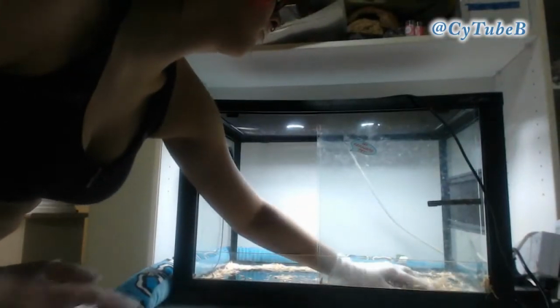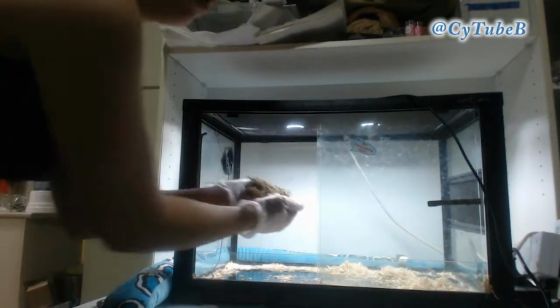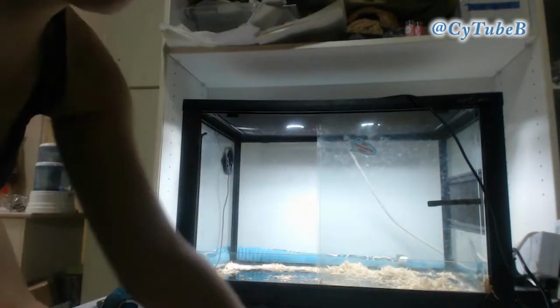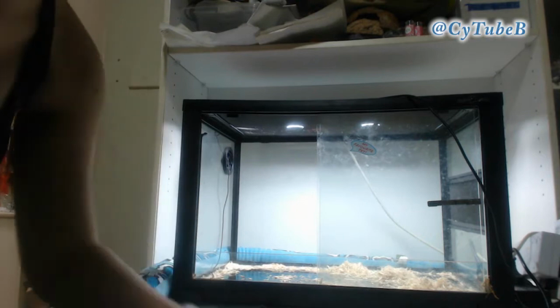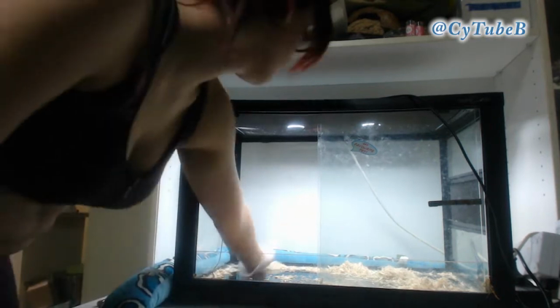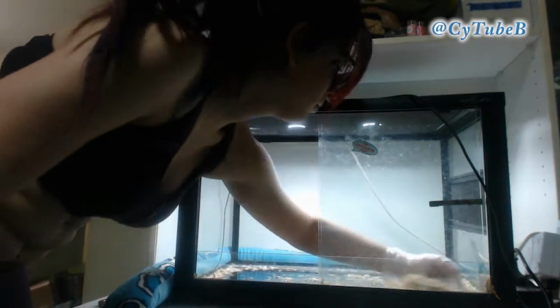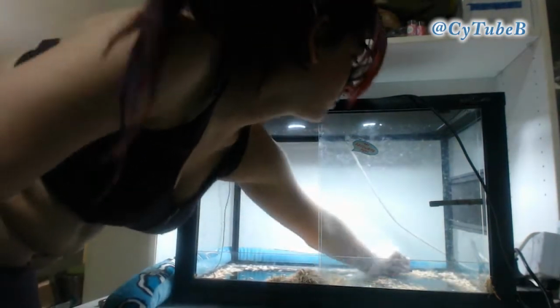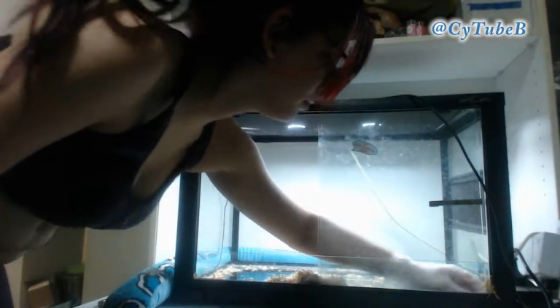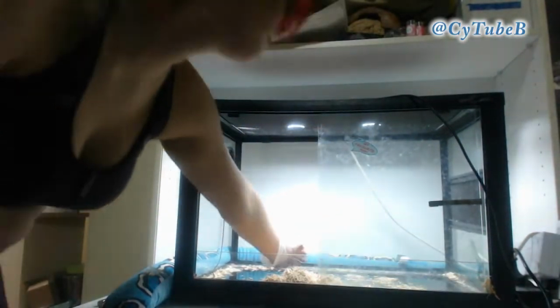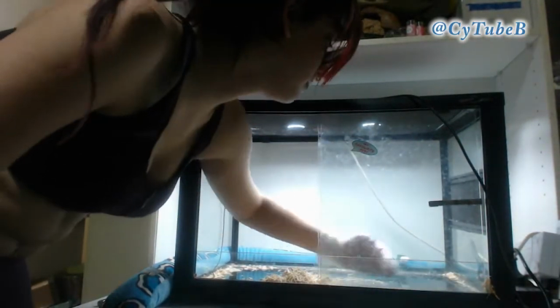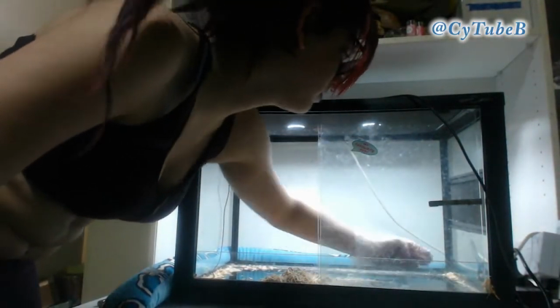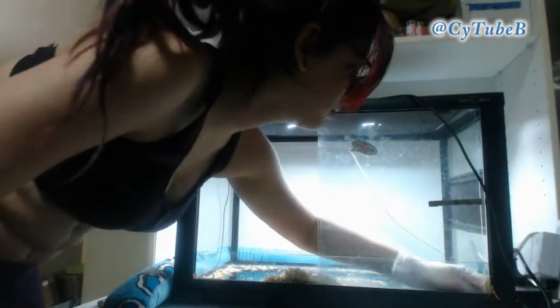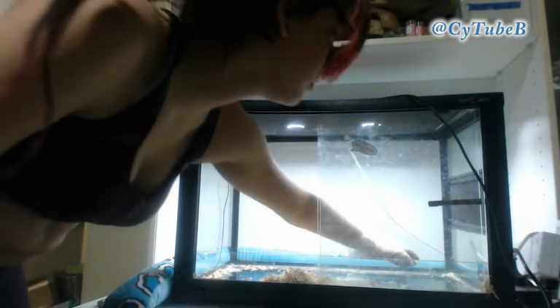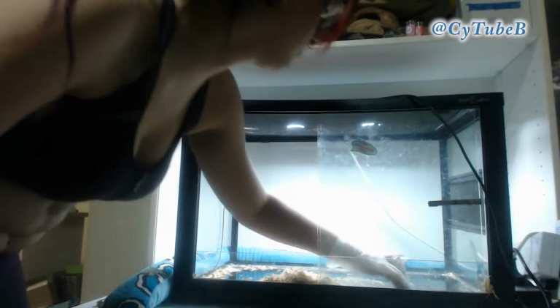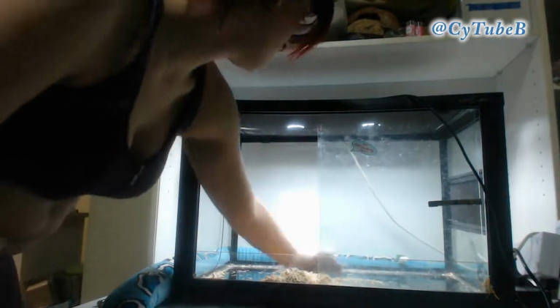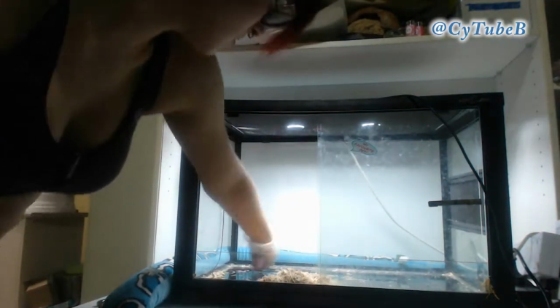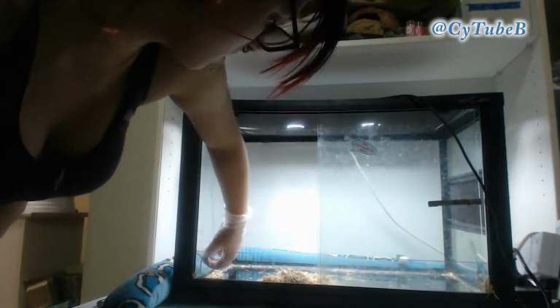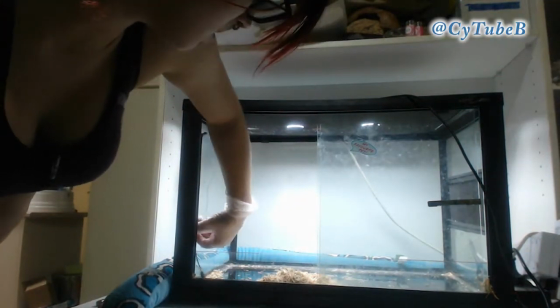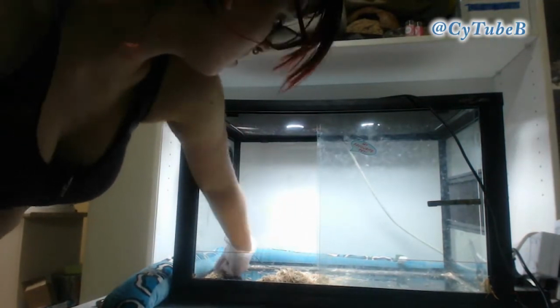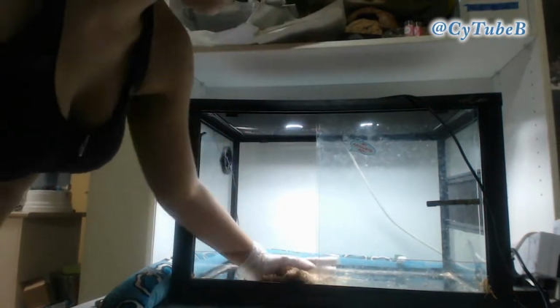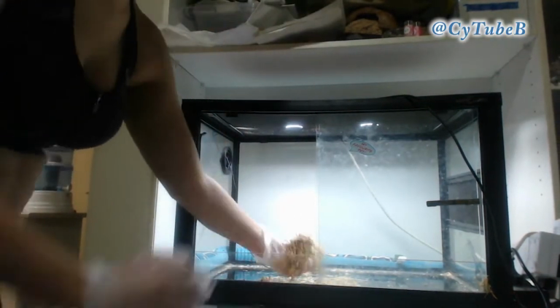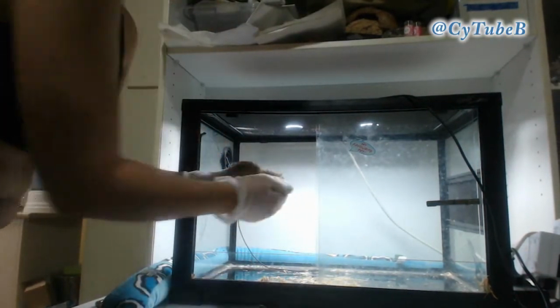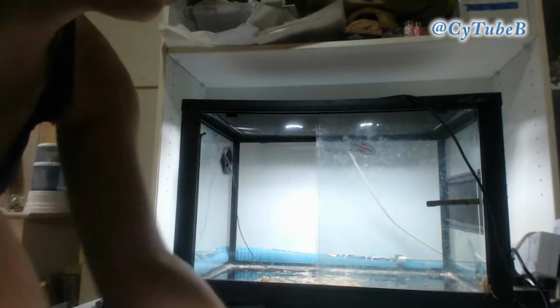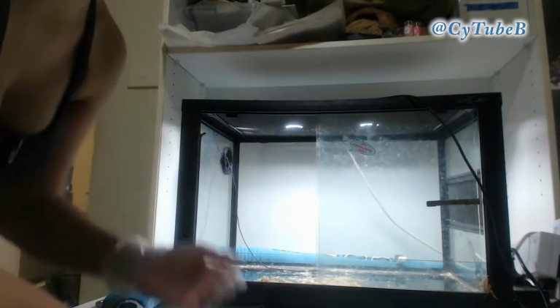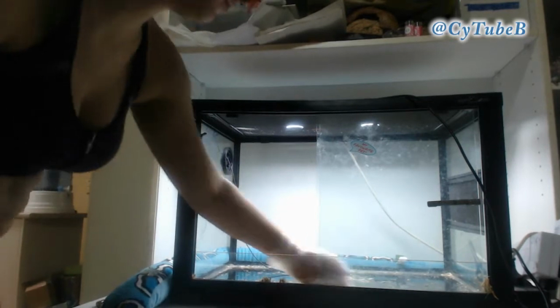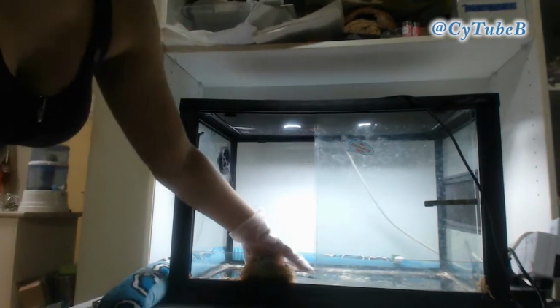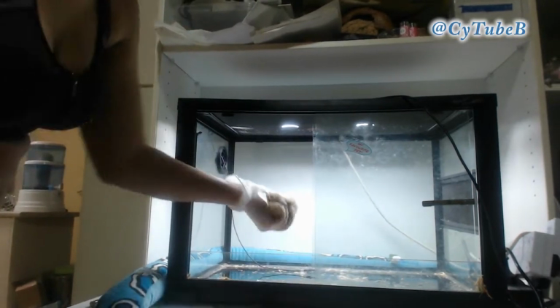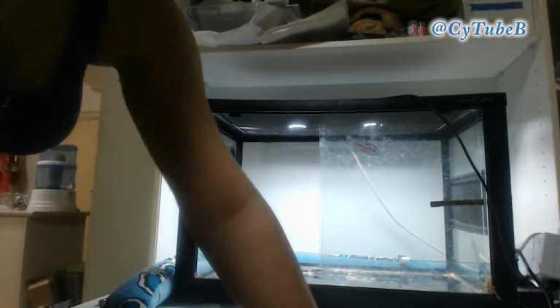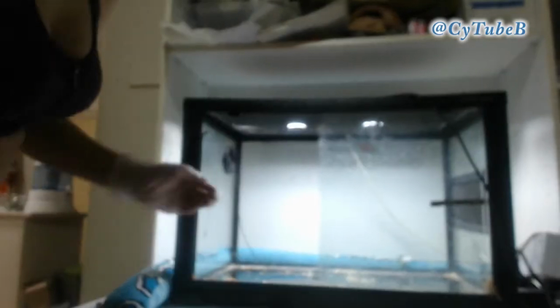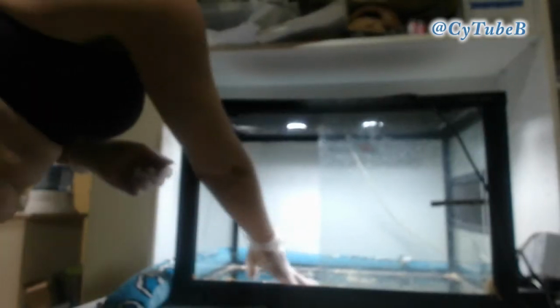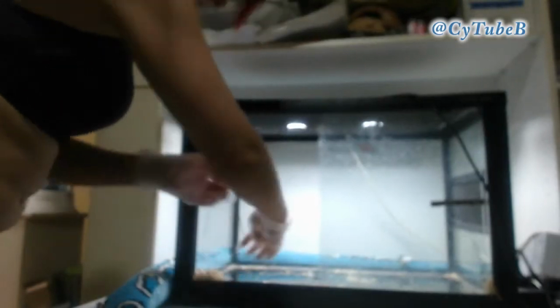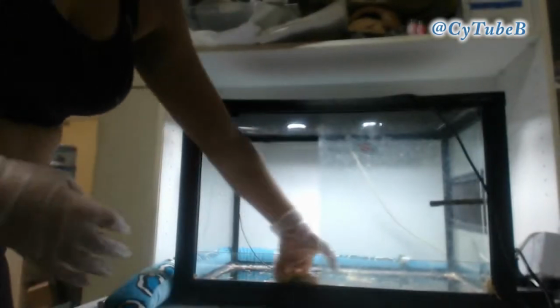Then I just kind of scoop out as much as I can with my gloved hands, and then when there's not huge amounts left of the substrate, I go through with a little sweepy doodad and get the rest out.